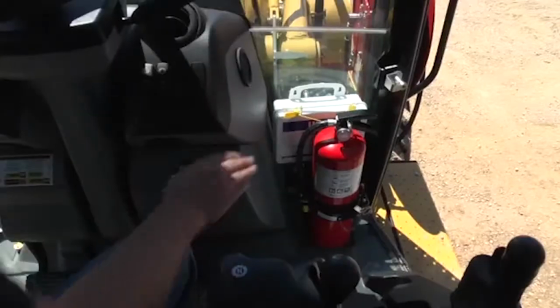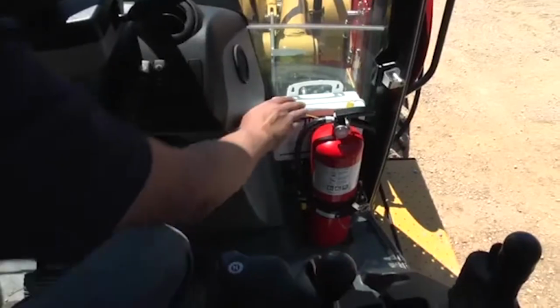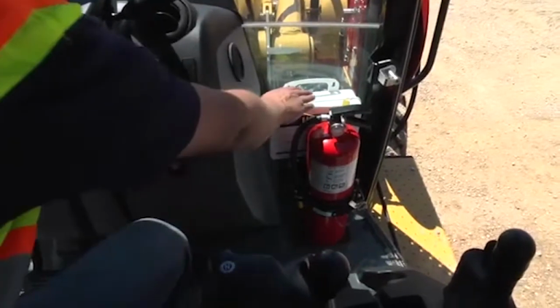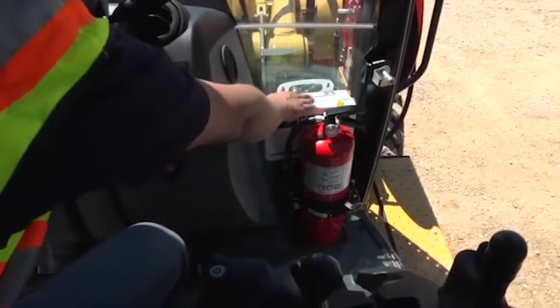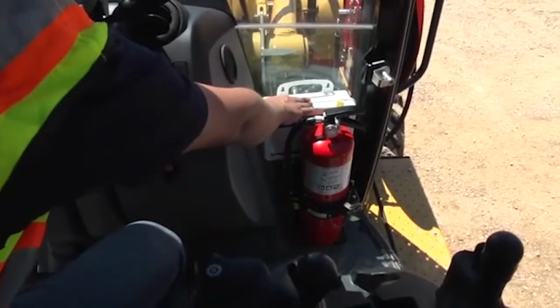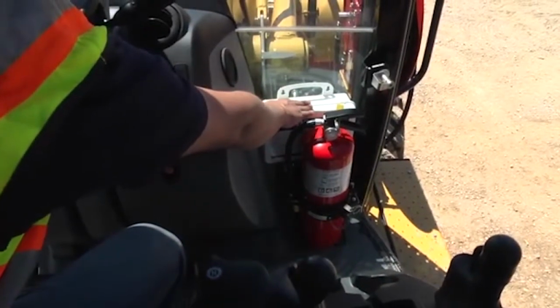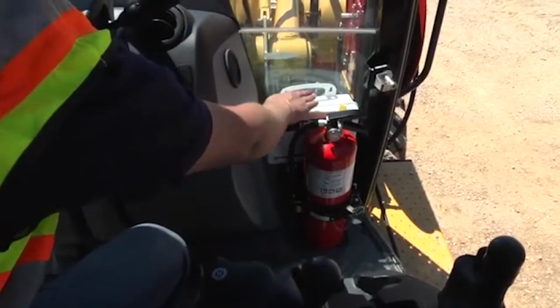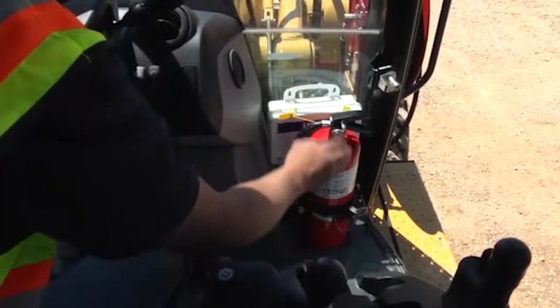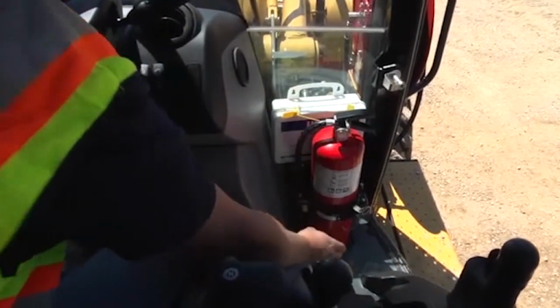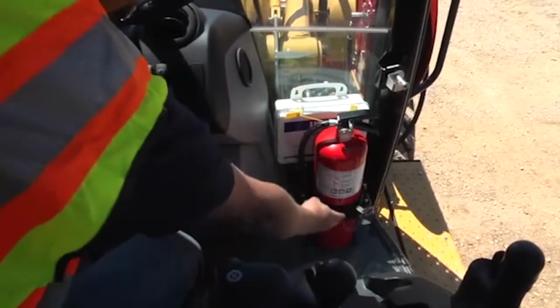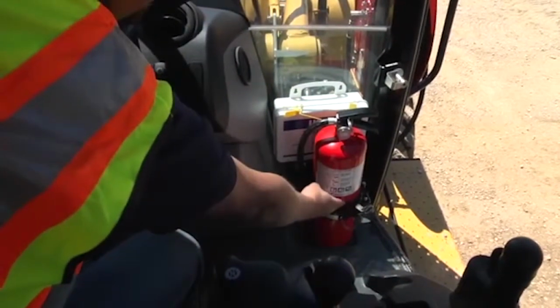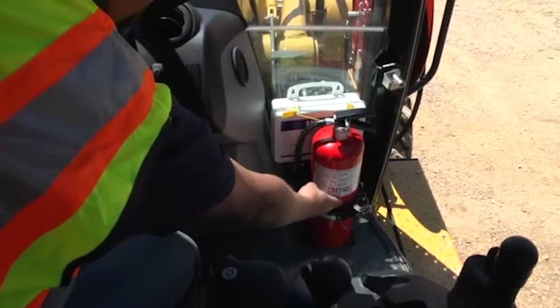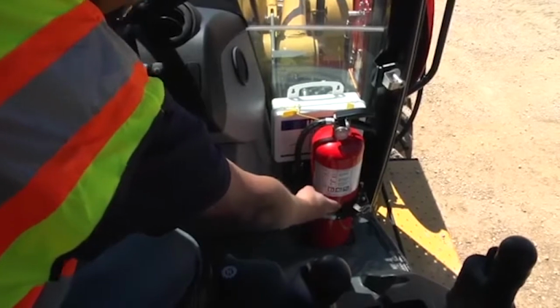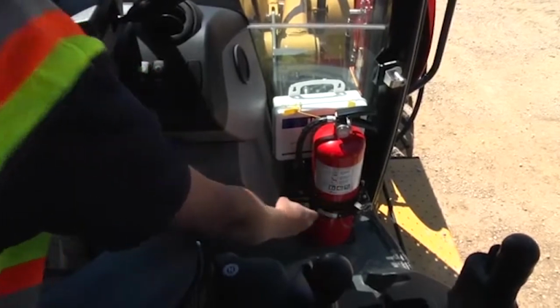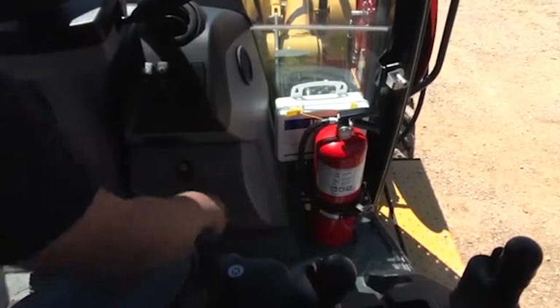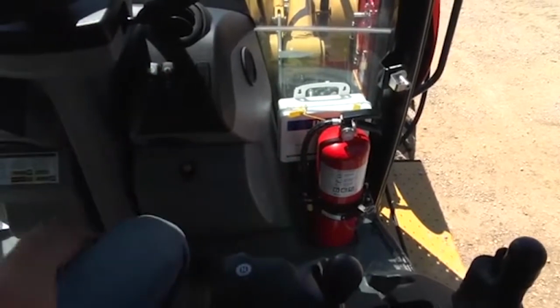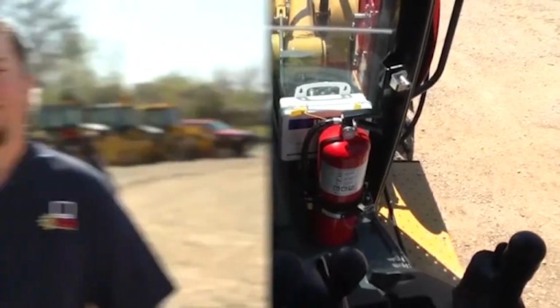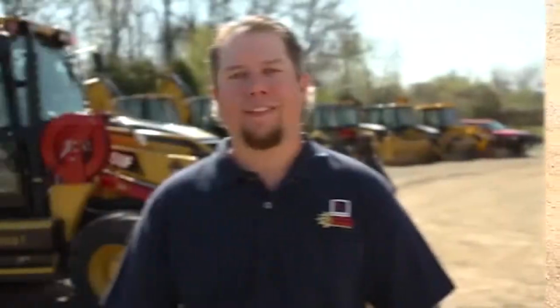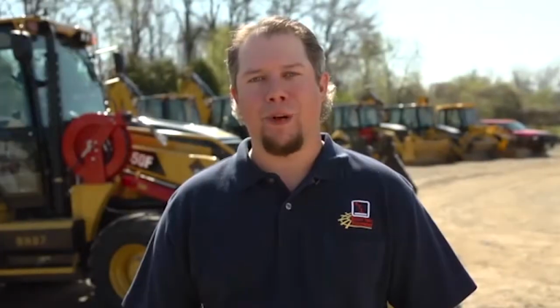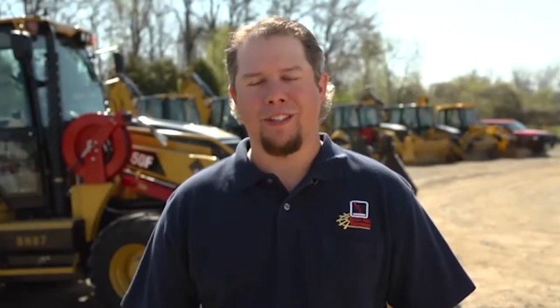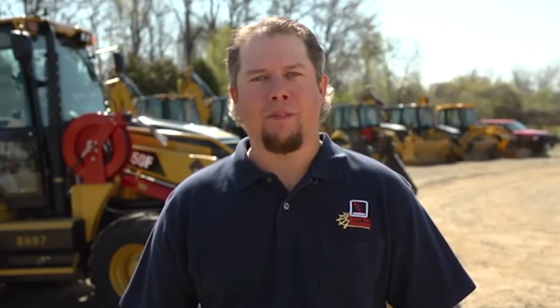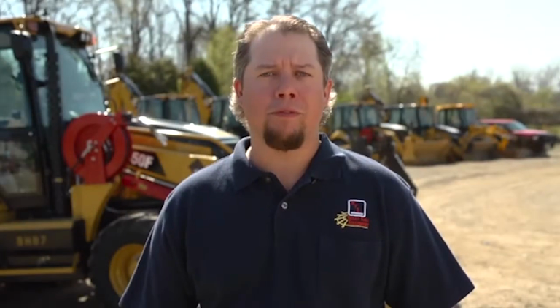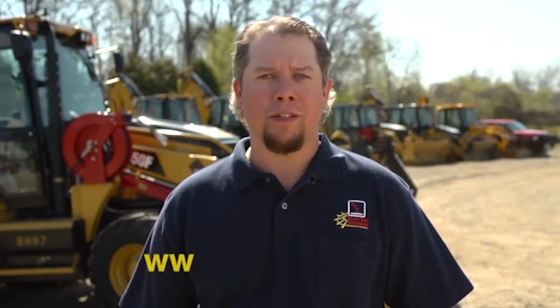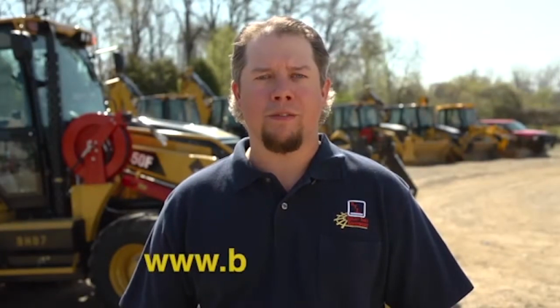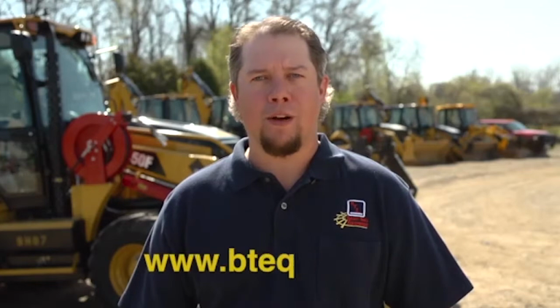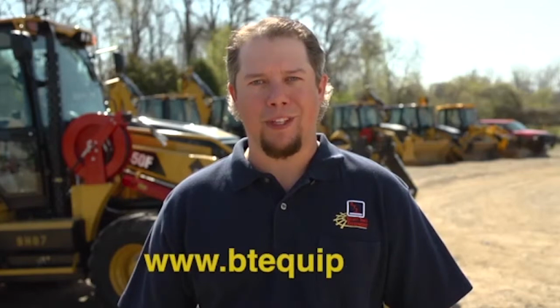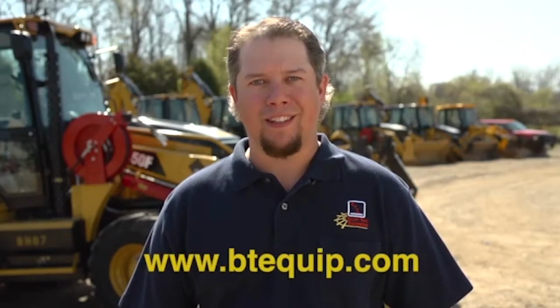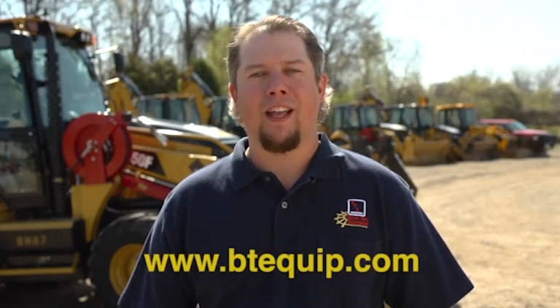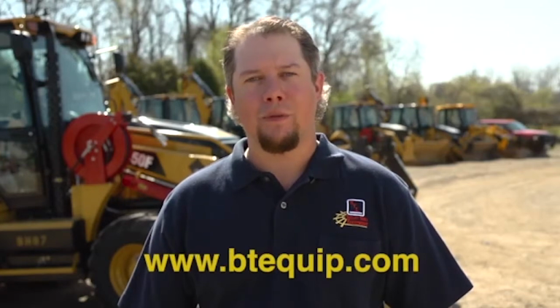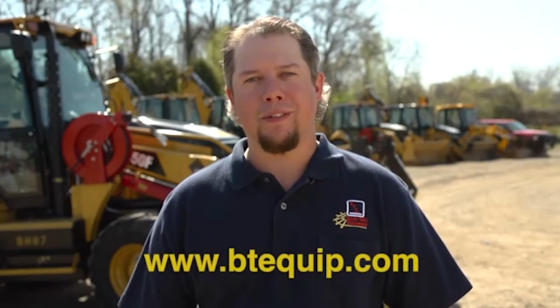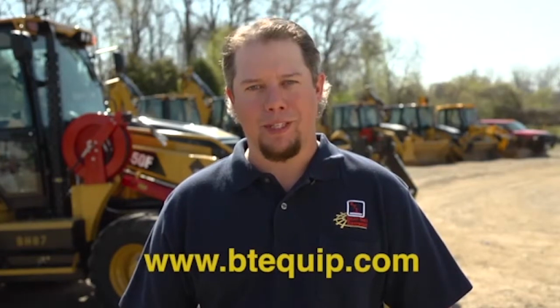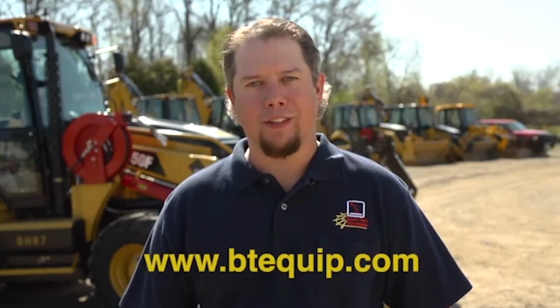The first aid kit is located here. The fire extinguisher is located here inside the operator's cab. Thanks for watching and for more information check out our website. And as always, be safe out there.